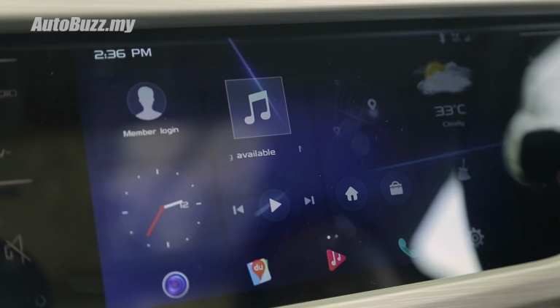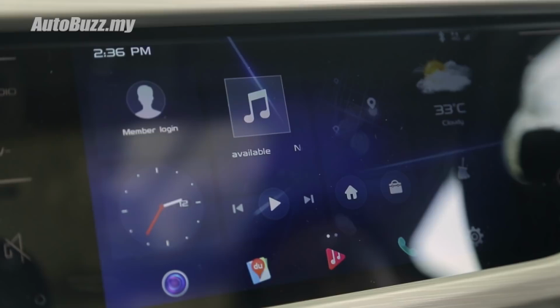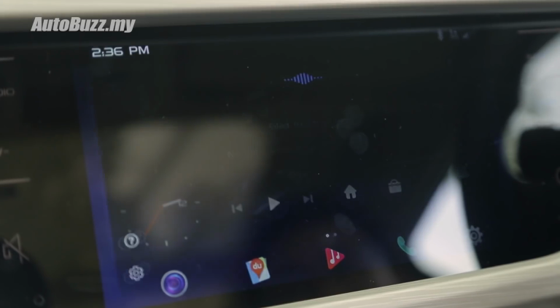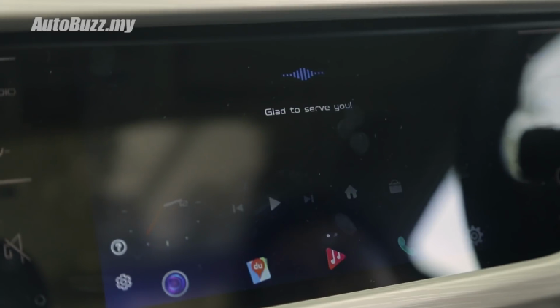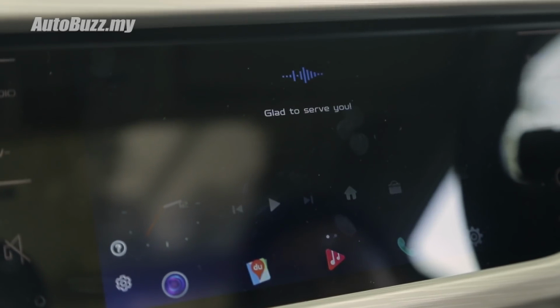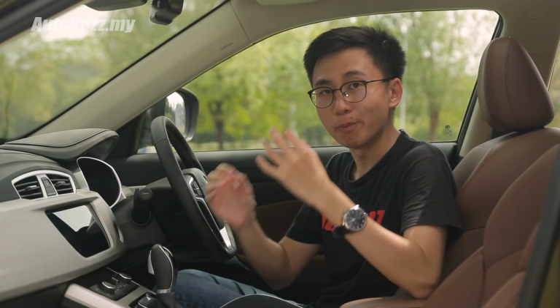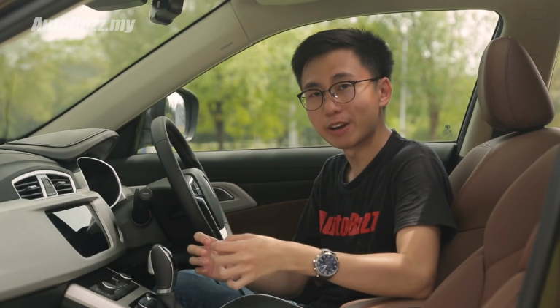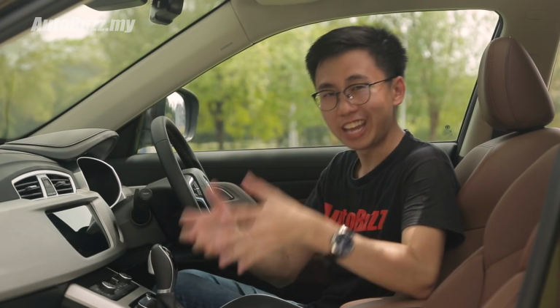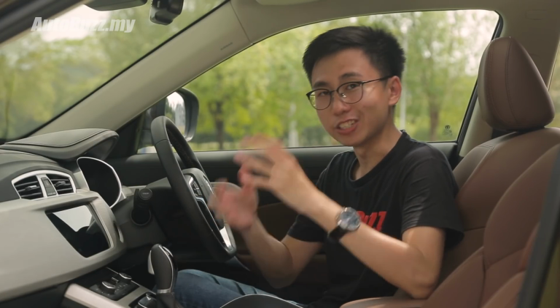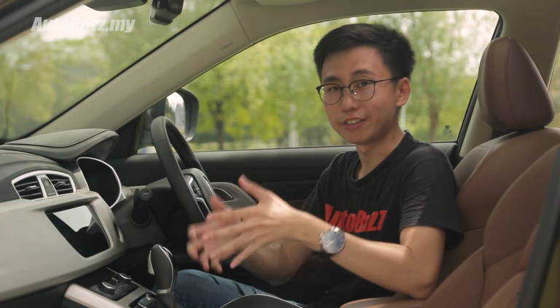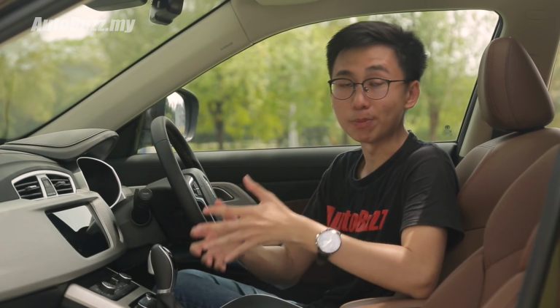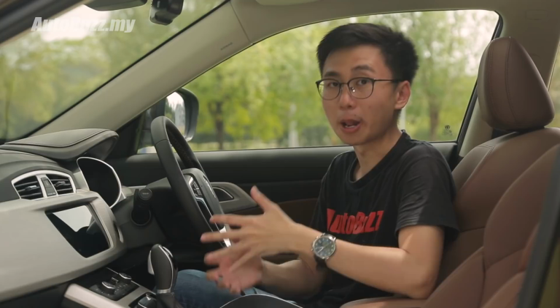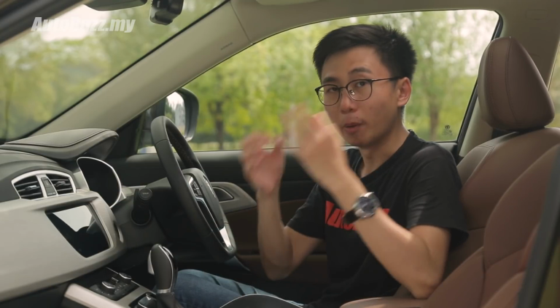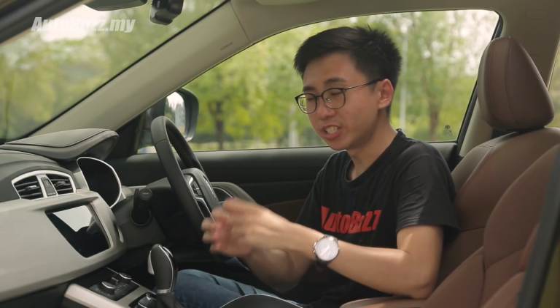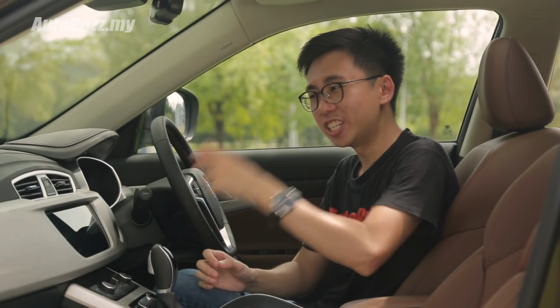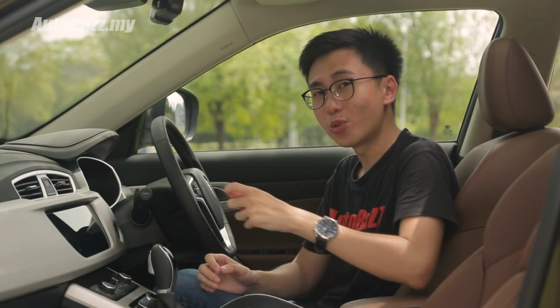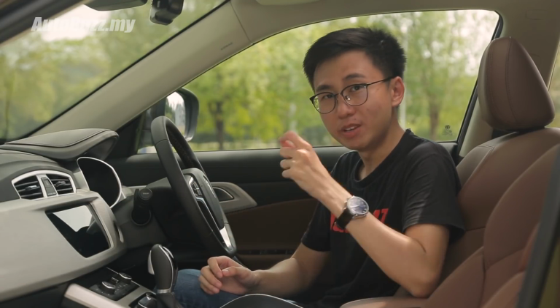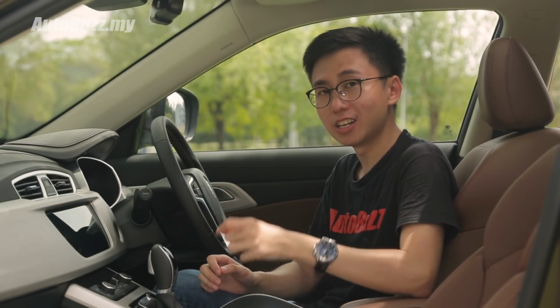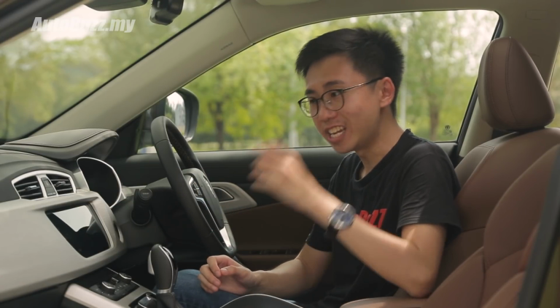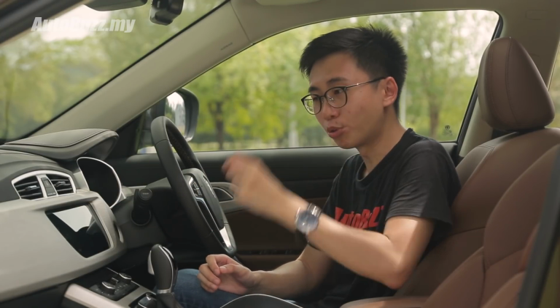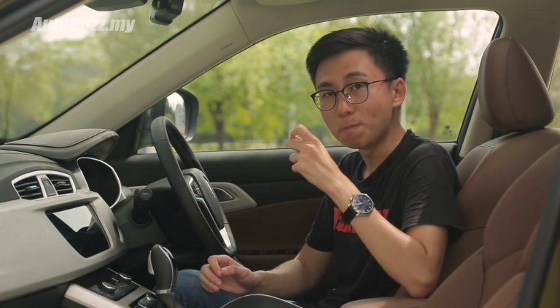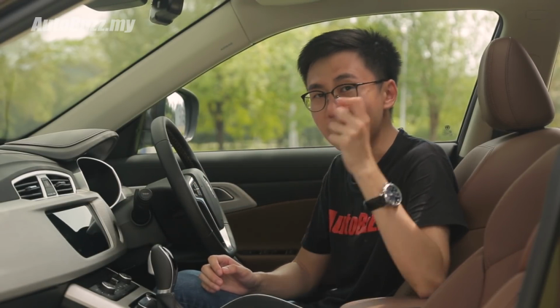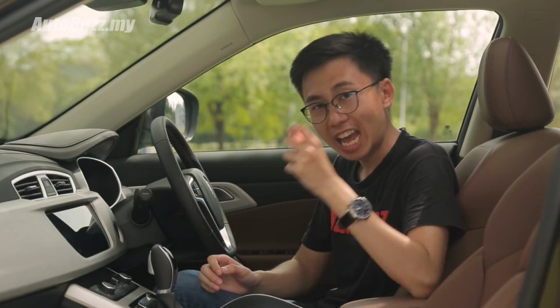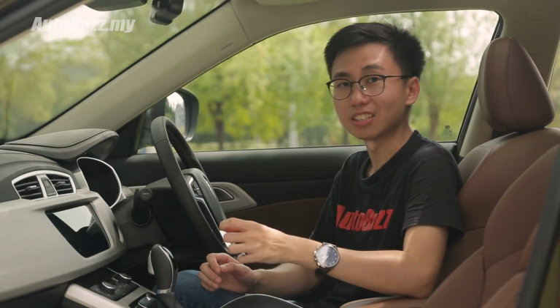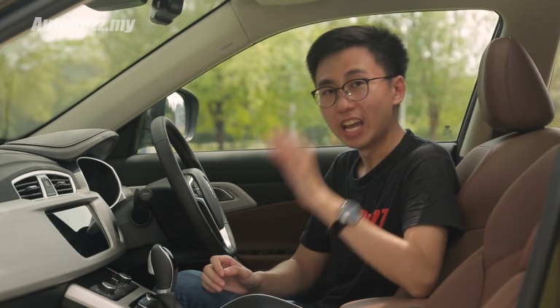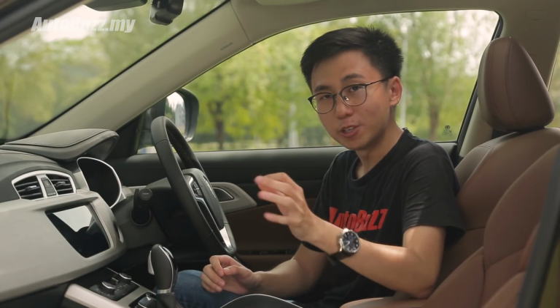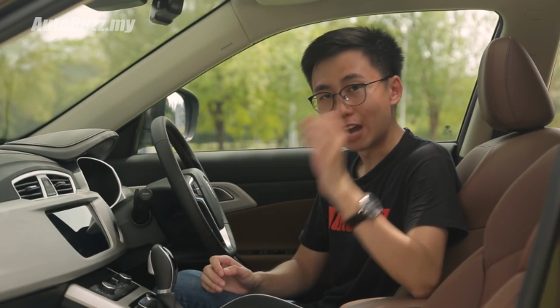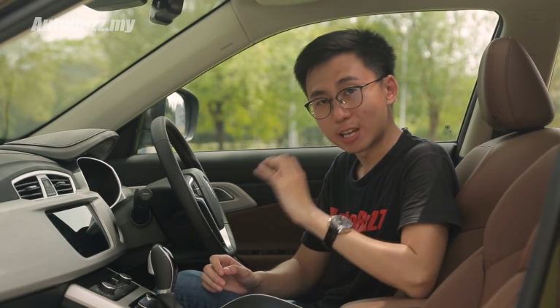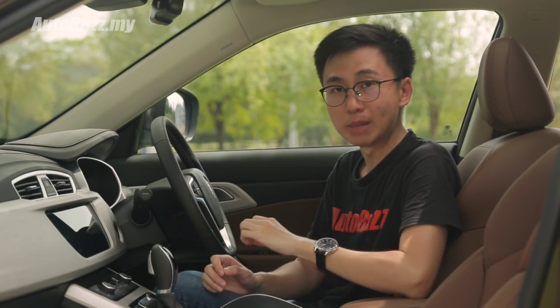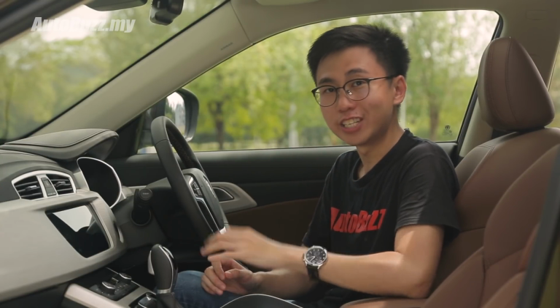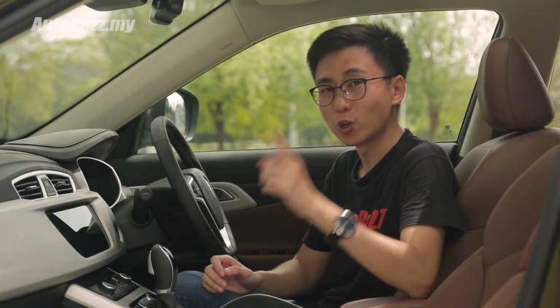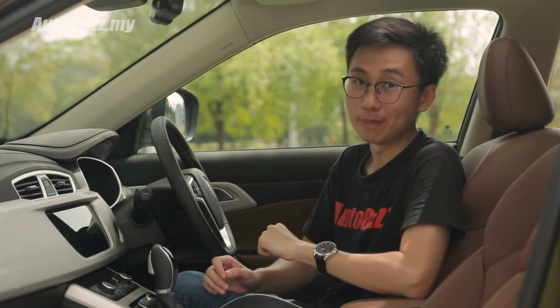Now, voice command is not all that special because most modern smartphones and cars already have this feature built-in. But what's impressive about this GKUI system in particular is that it has been programmed to pick up Malaysian accents. To demonstrate, some Malaysian friends were asked to show what that means.